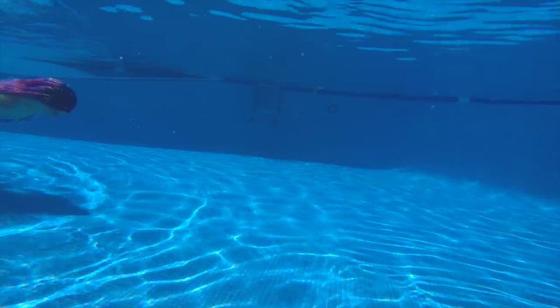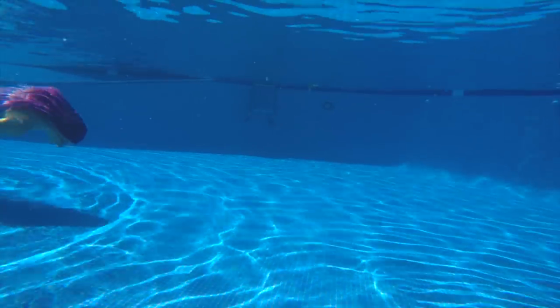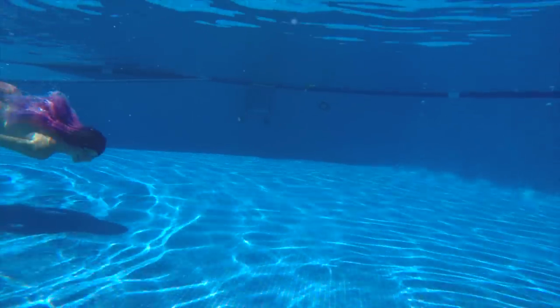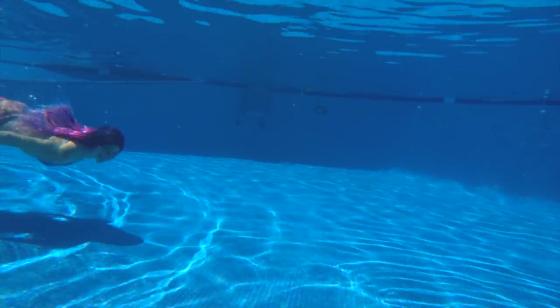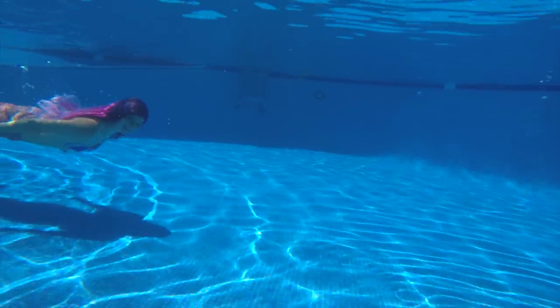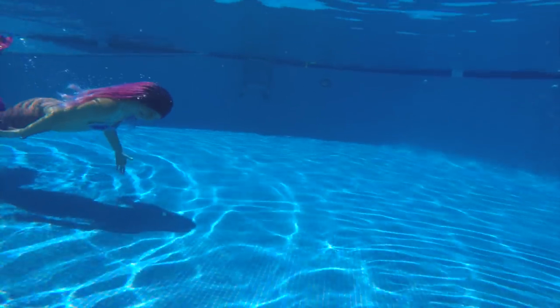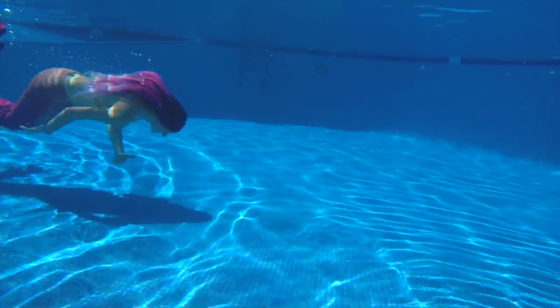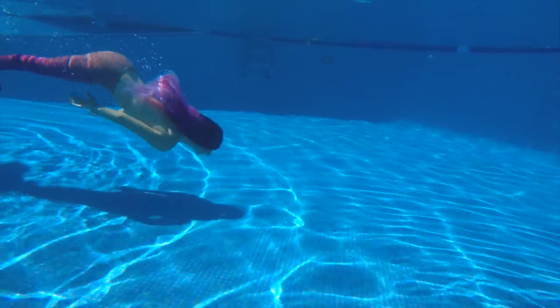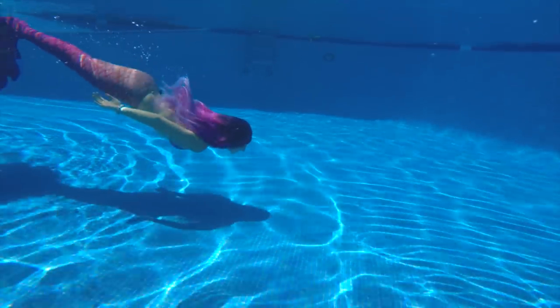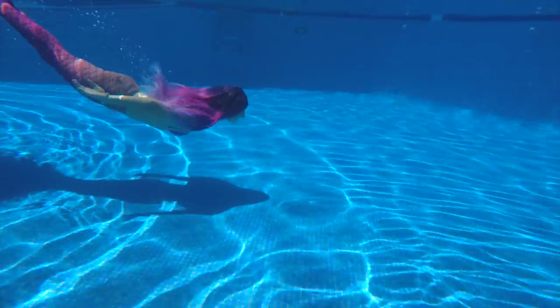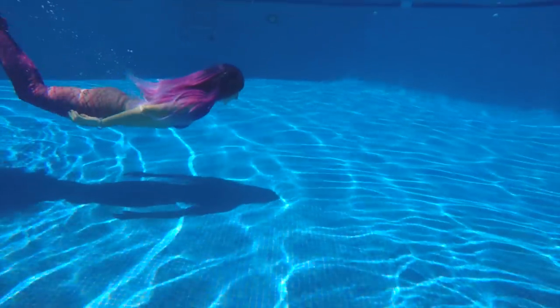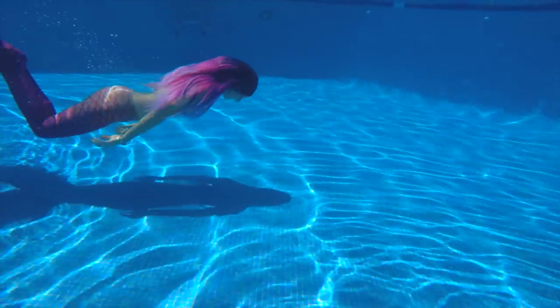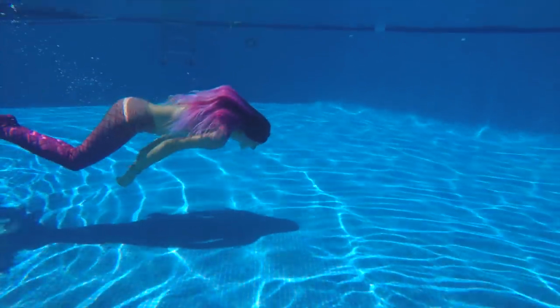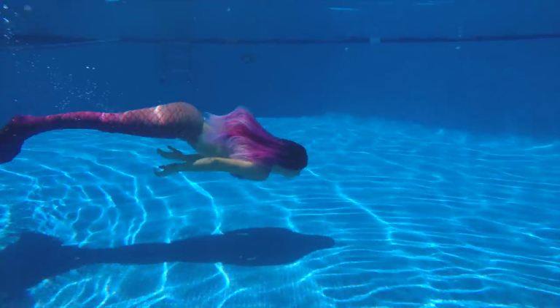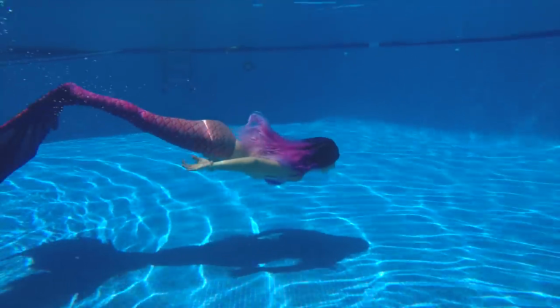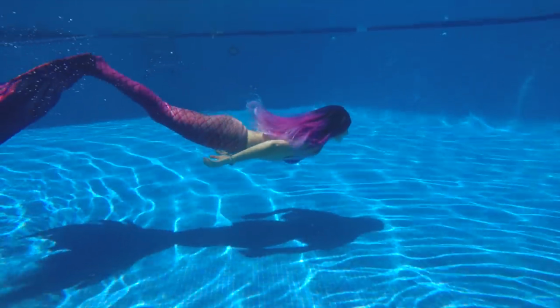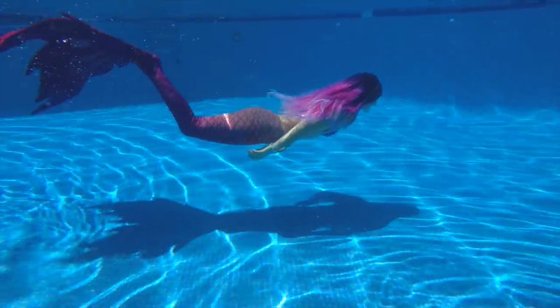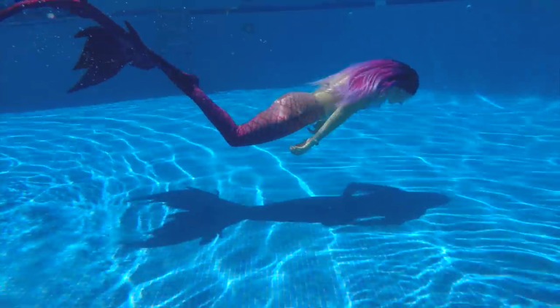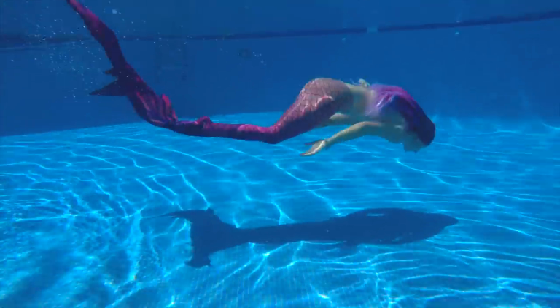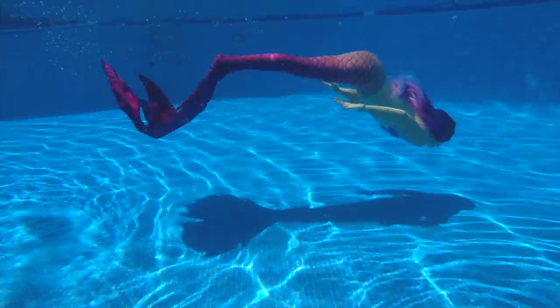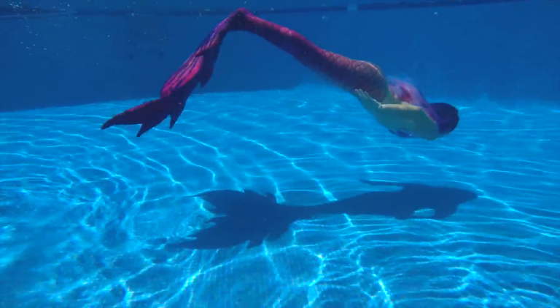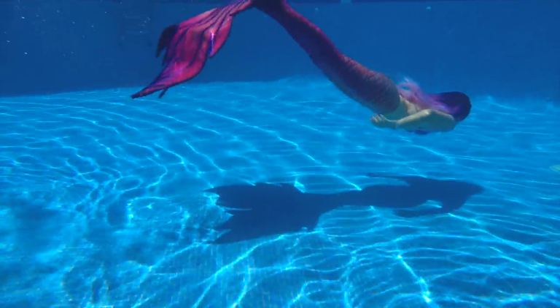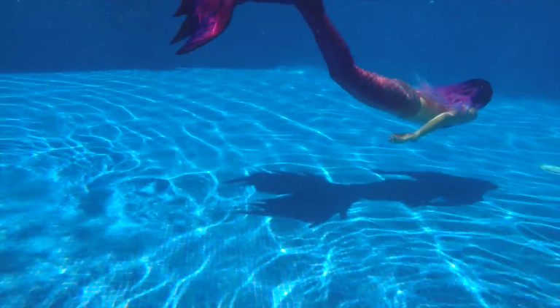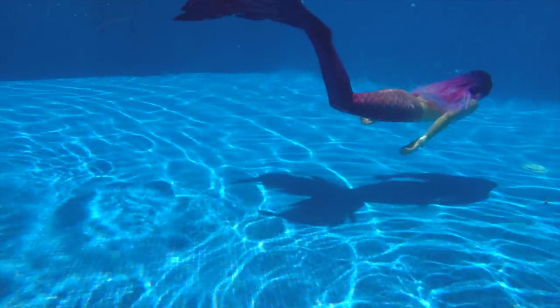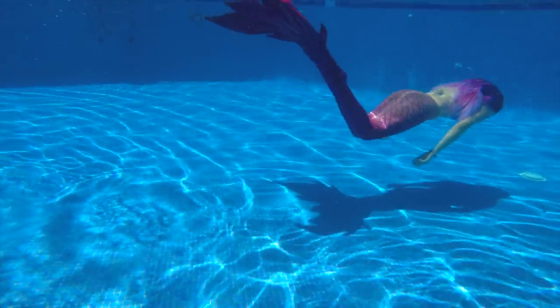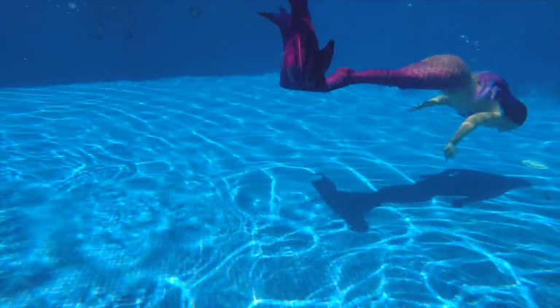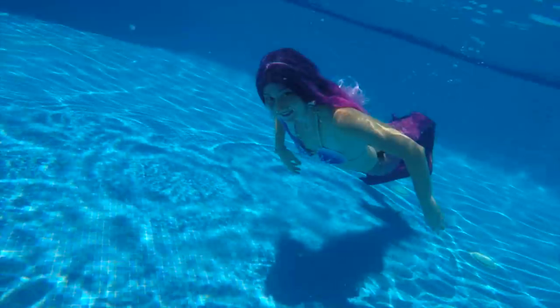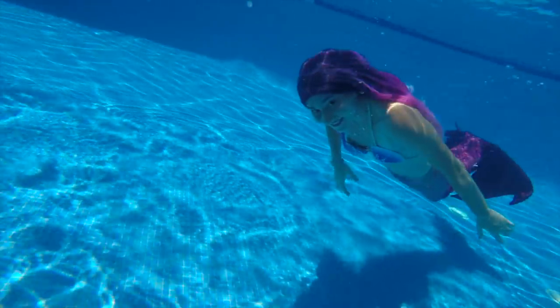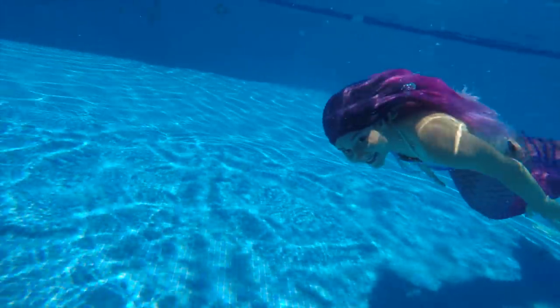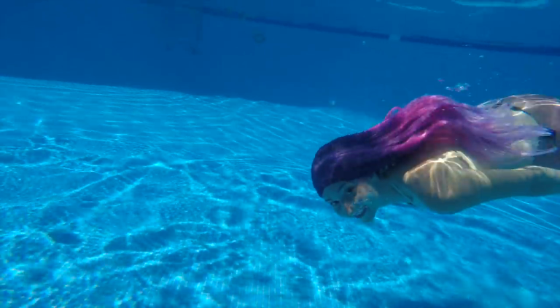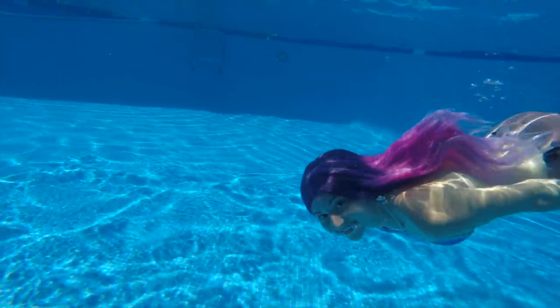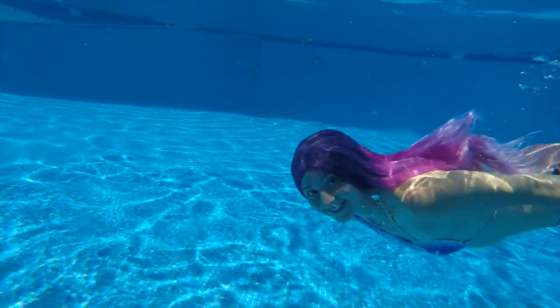This is a synthetic wig. Synthetic wig is really important because real hair in the water gets destroyed by the chlorine. I would recommend going with synthetic if you're looking to go underwater.